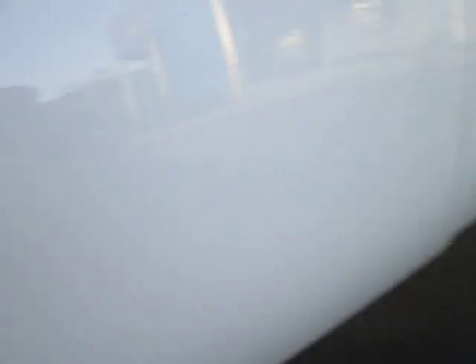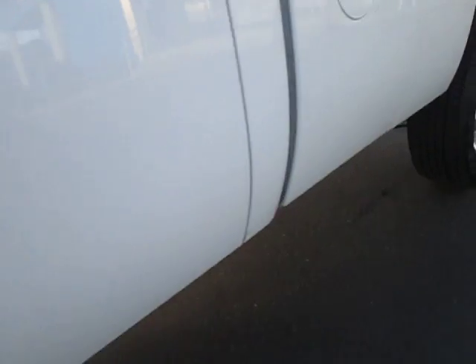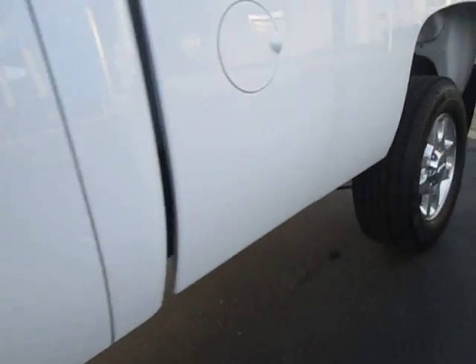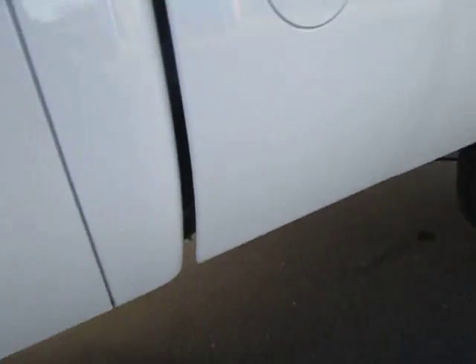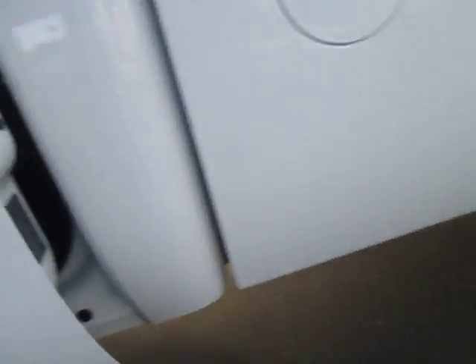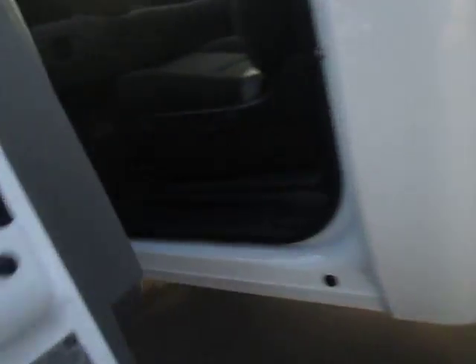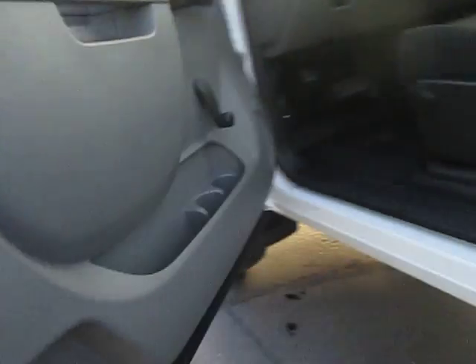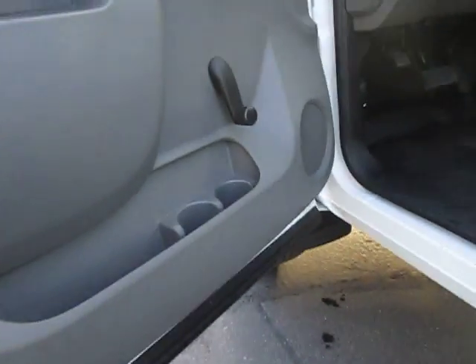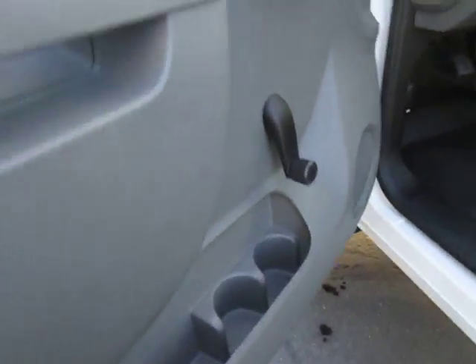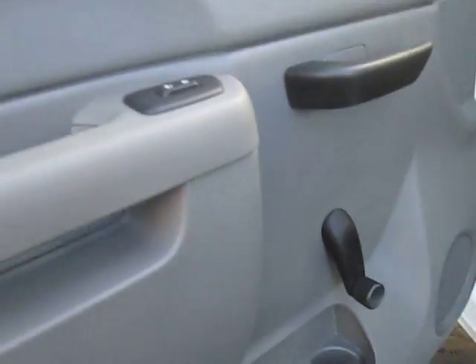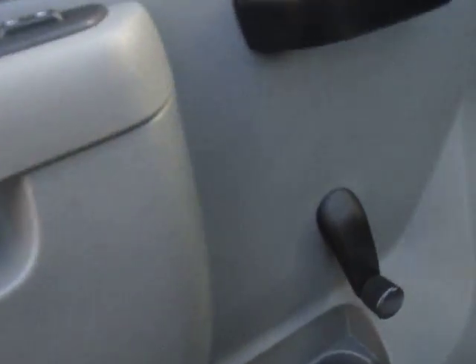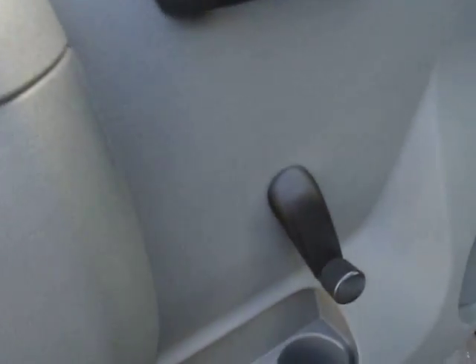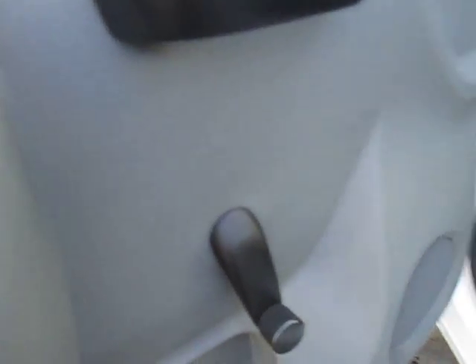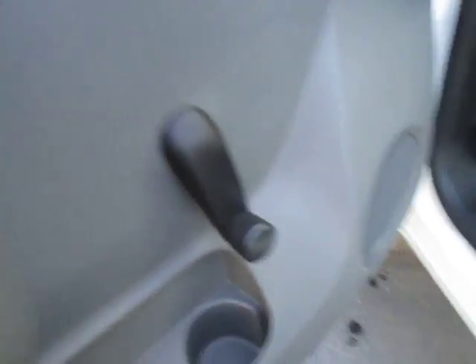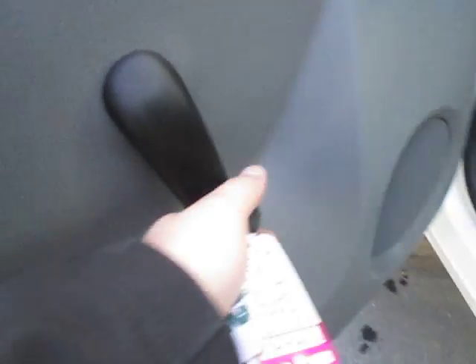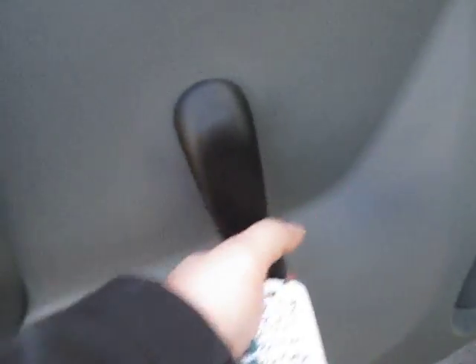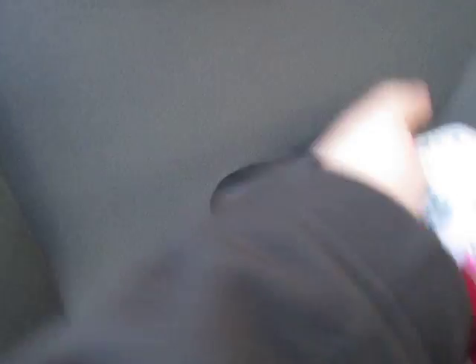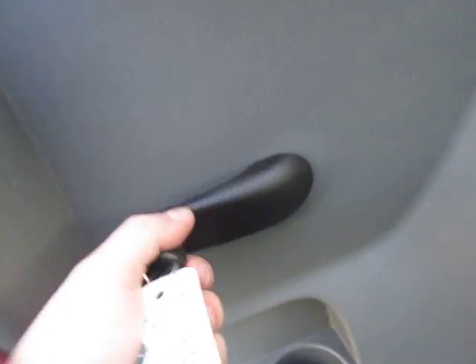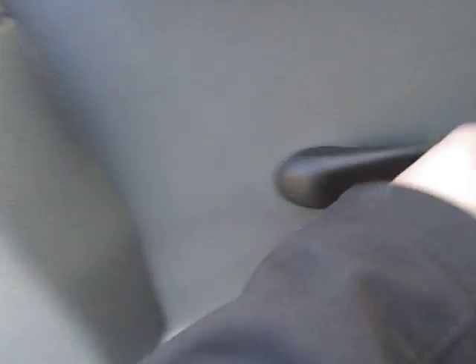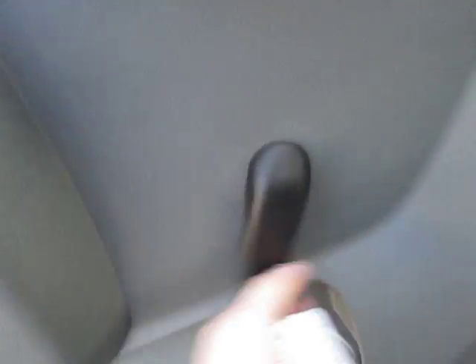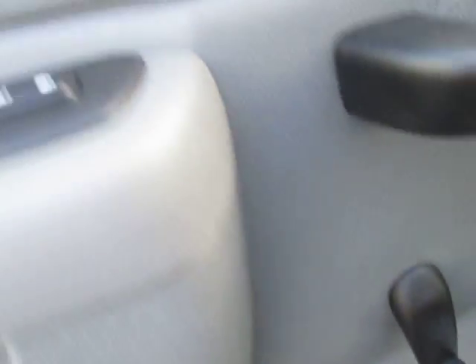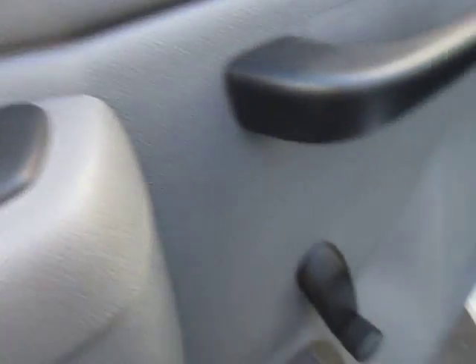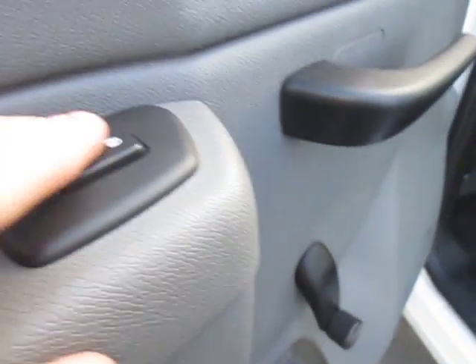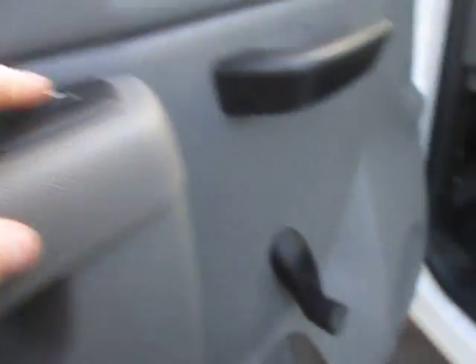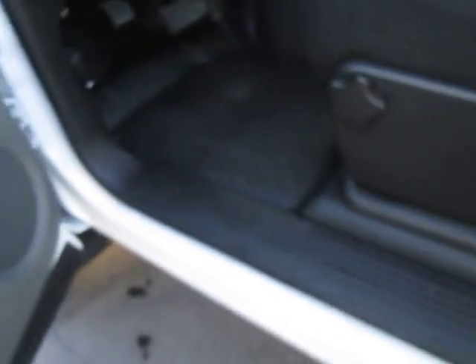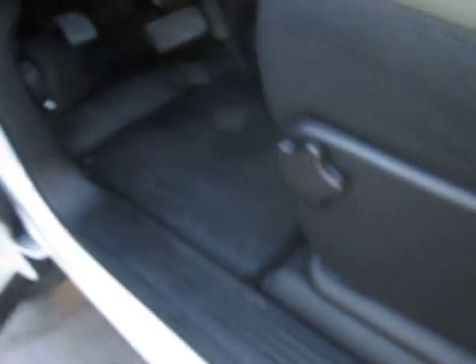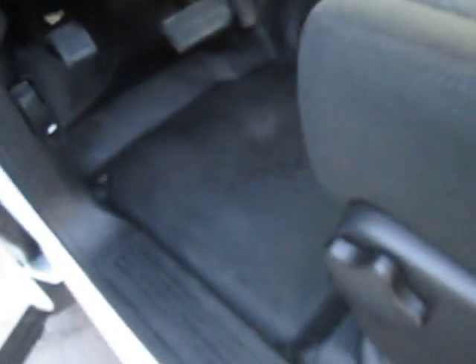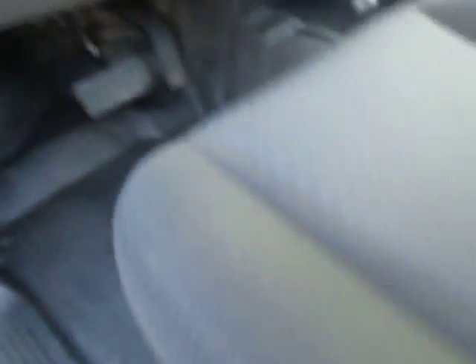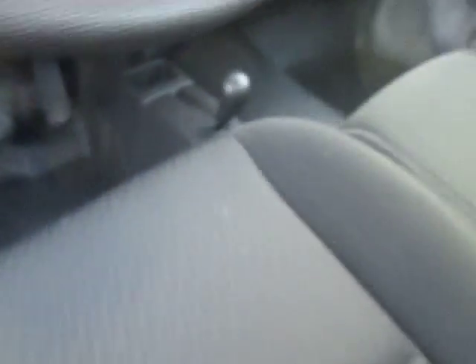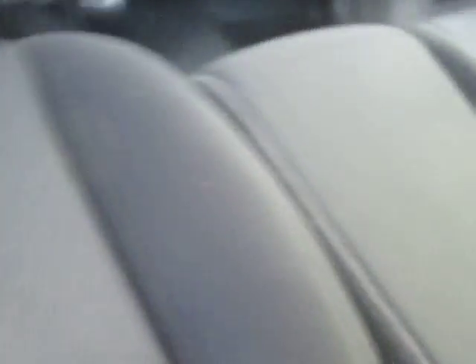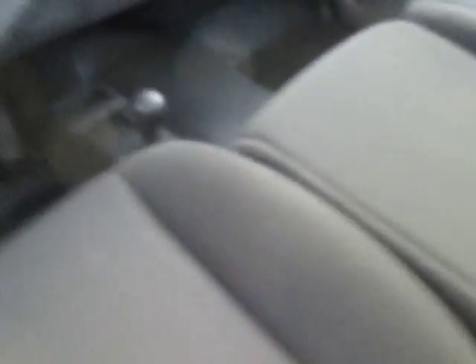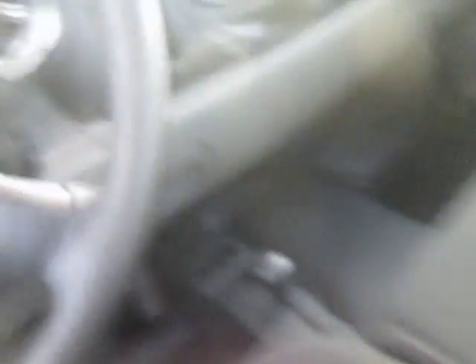Let's go ahead and open up the door and take a look on the inside of the driver's door. Manual windows. Here's our lock buttons. Let's go ahead and jump inside the vehicle.